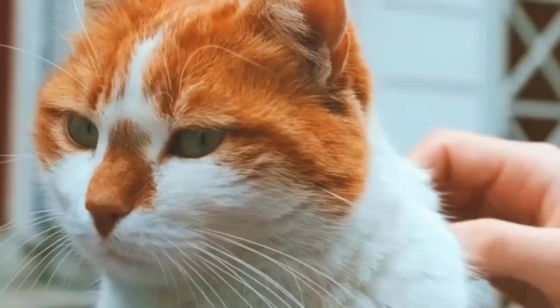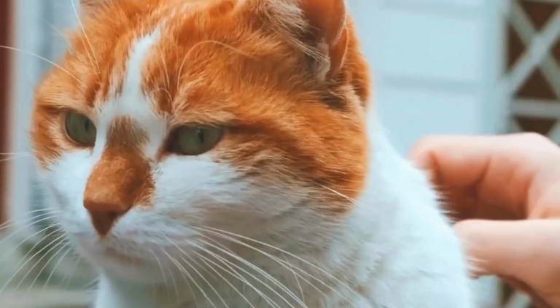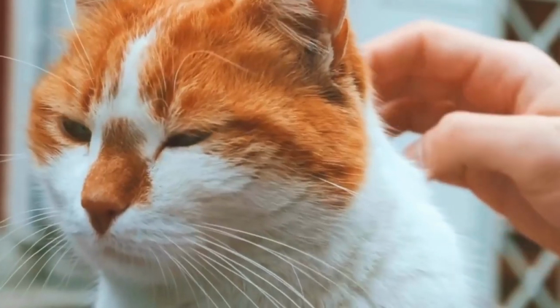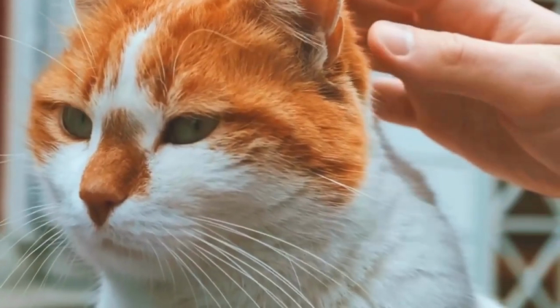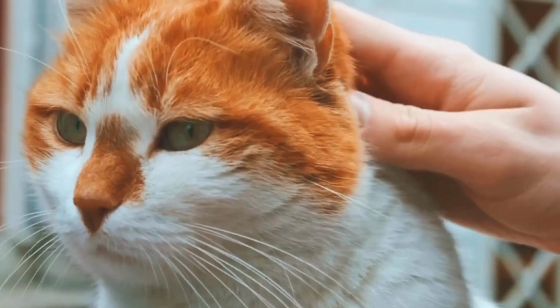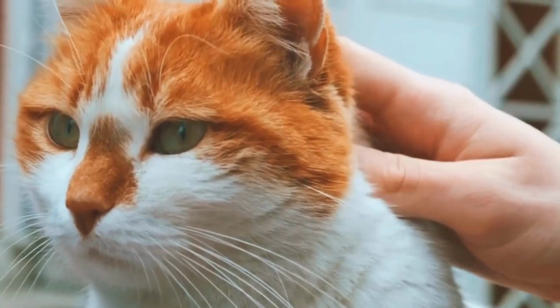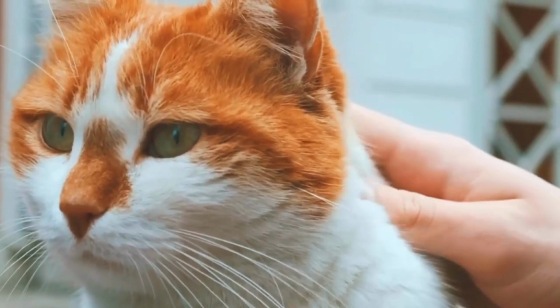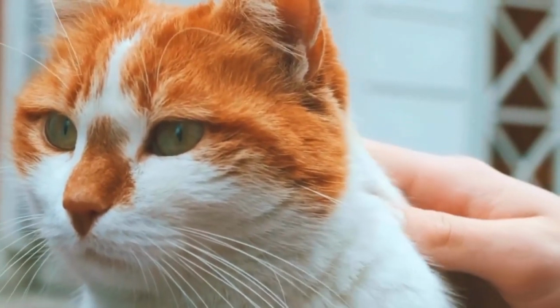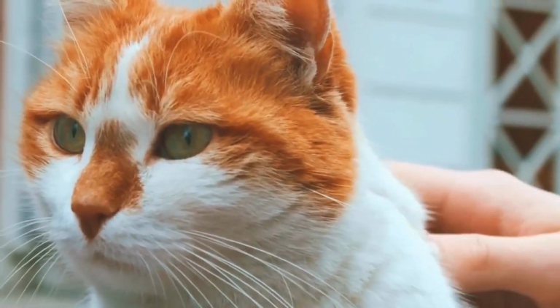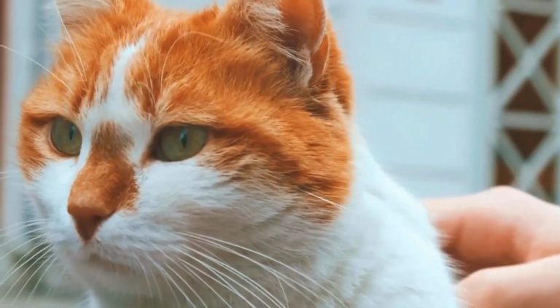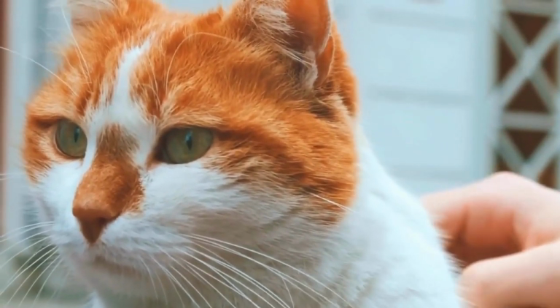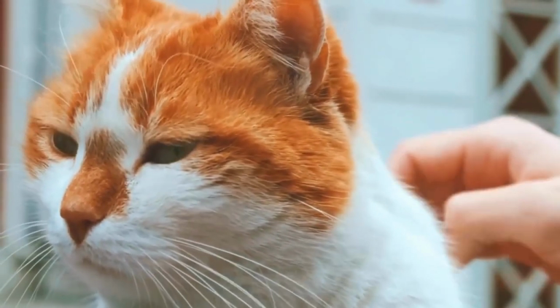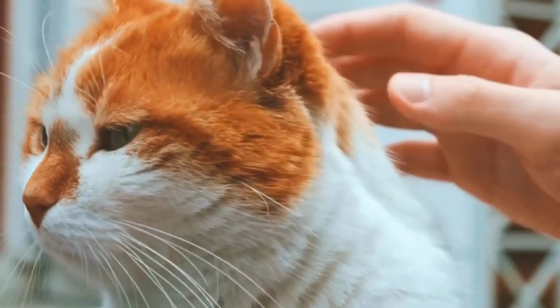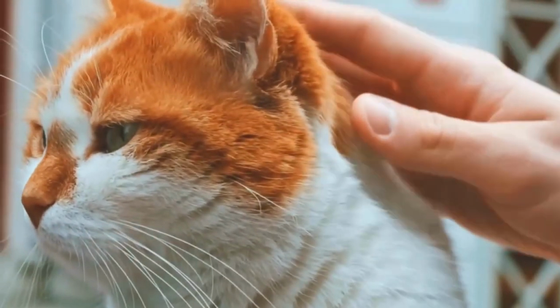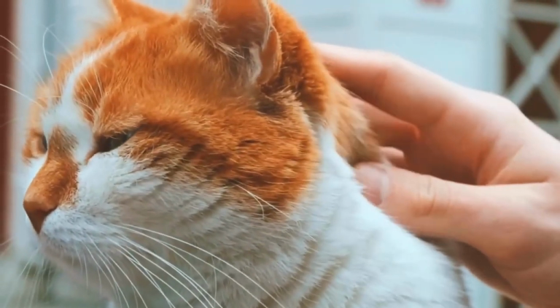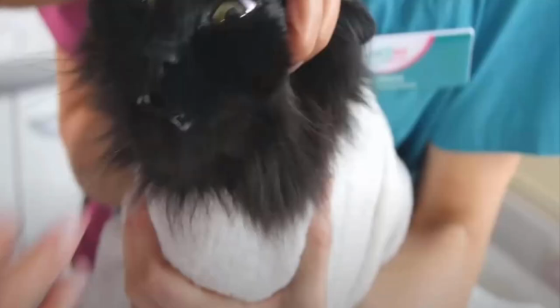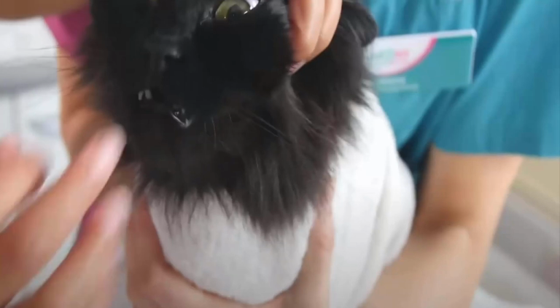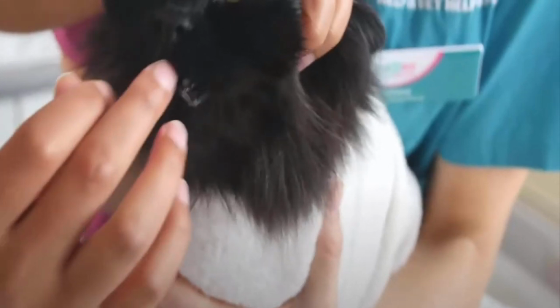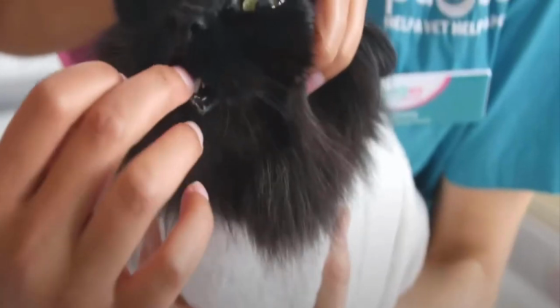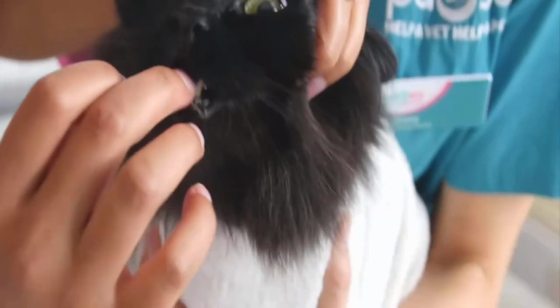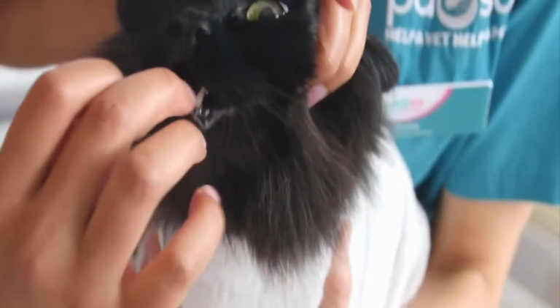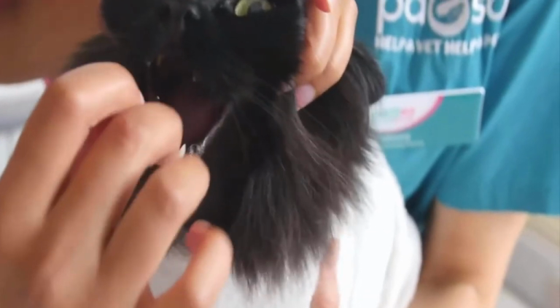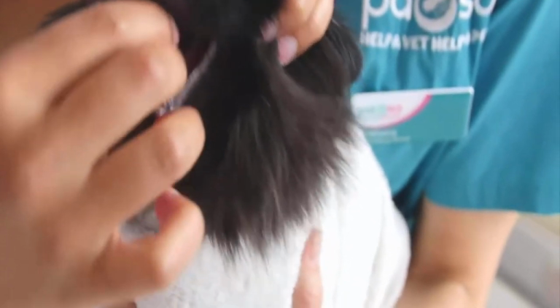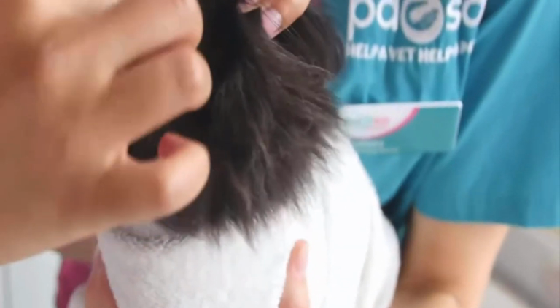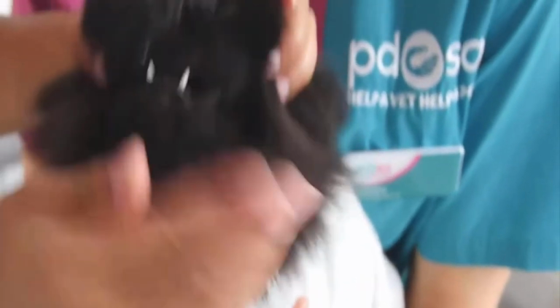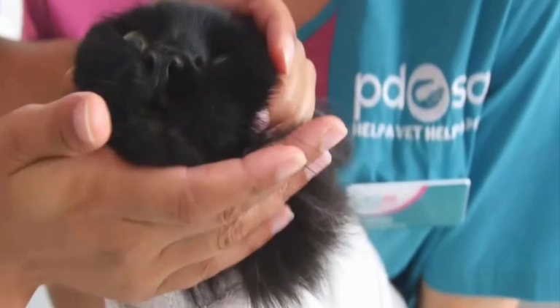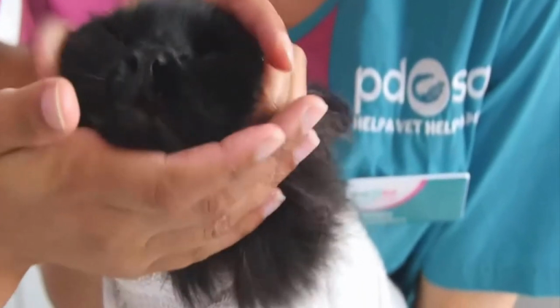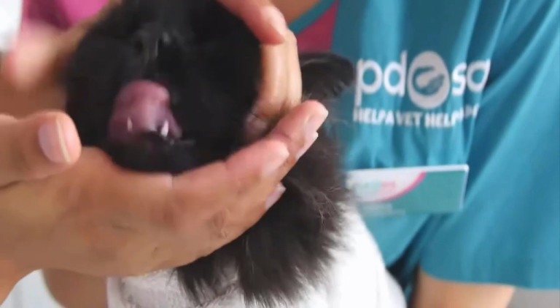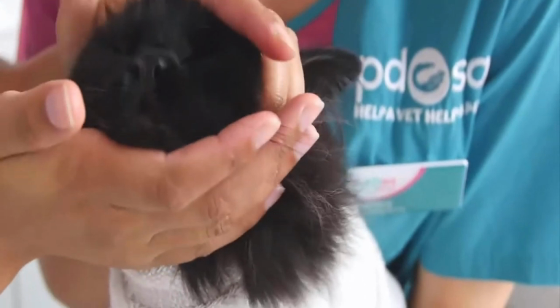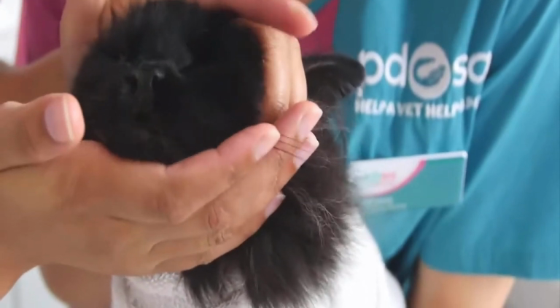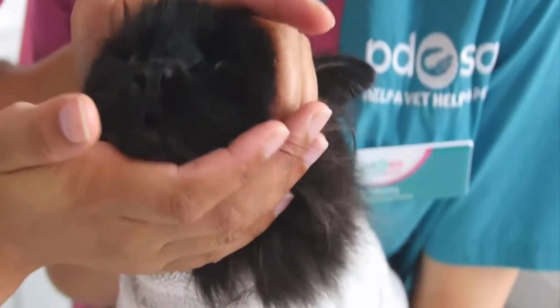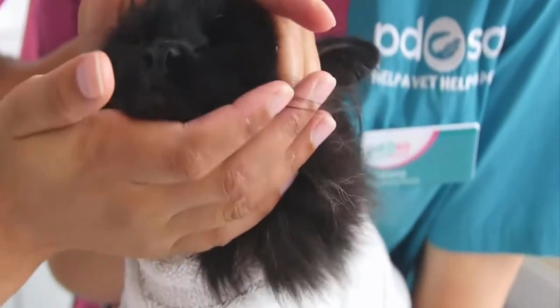Treating hyperthyroidism in cats depends on the cat's overall health and the severity of the condition. Methimazole is a common medication used to manage hyperthyroidism in cats; it inhibits the production of thyroid hormones.